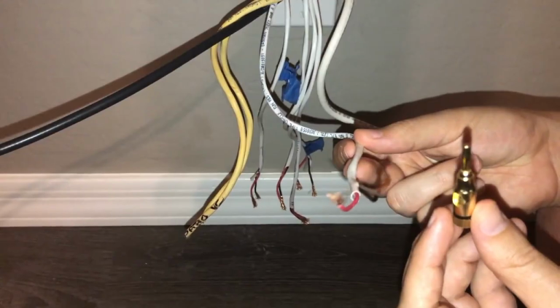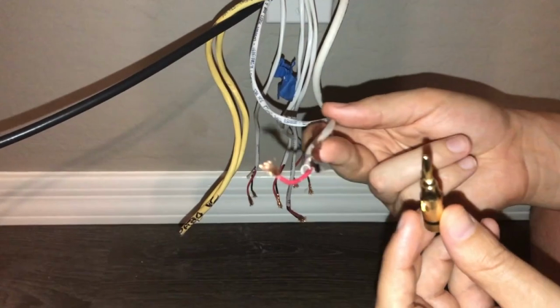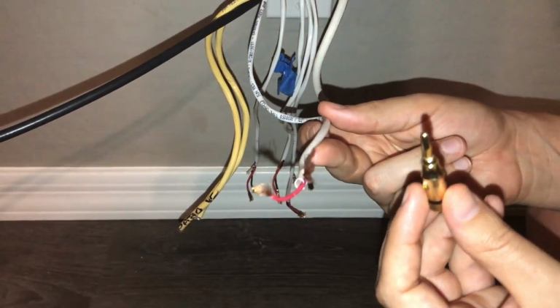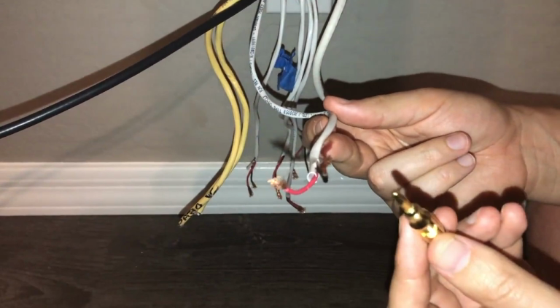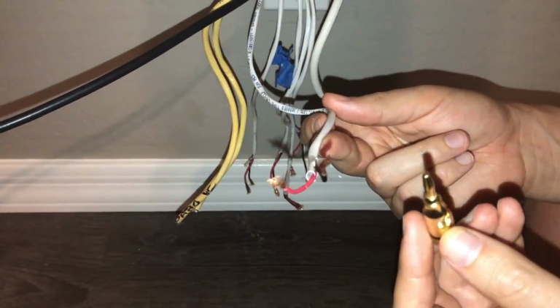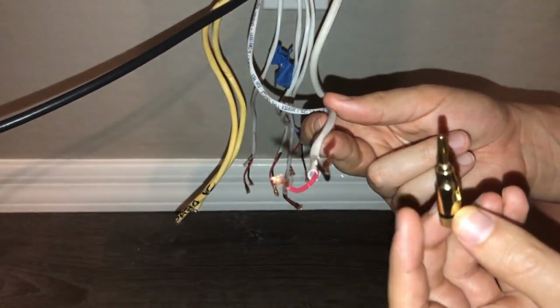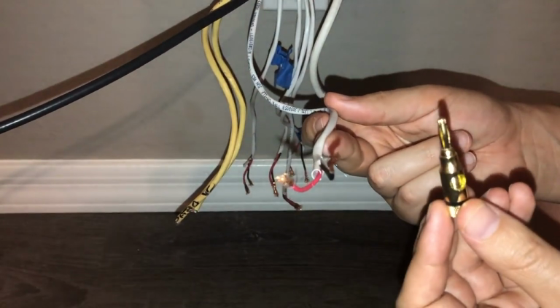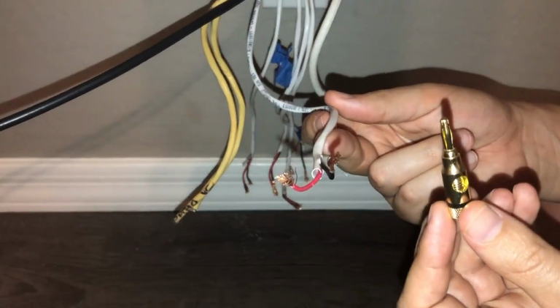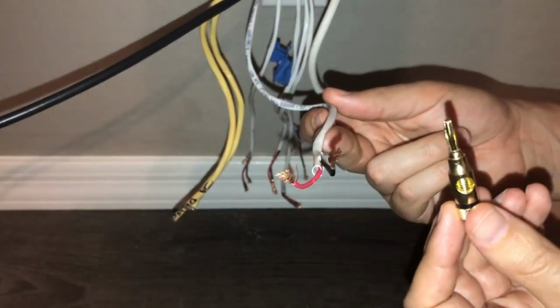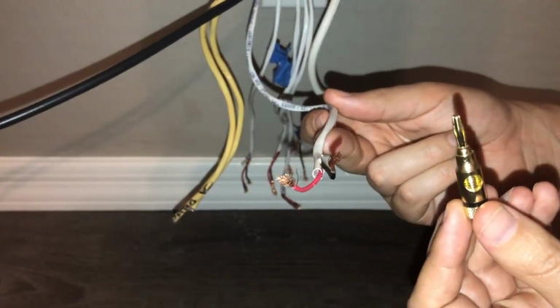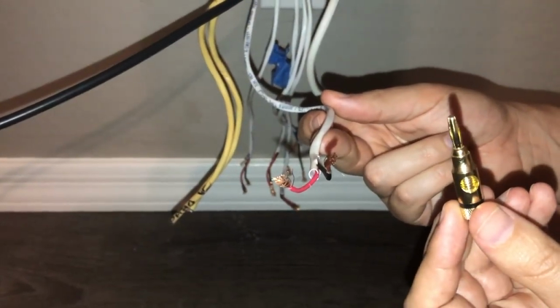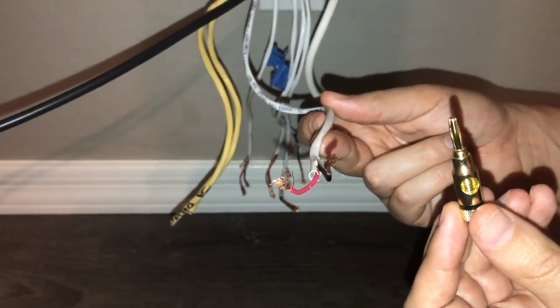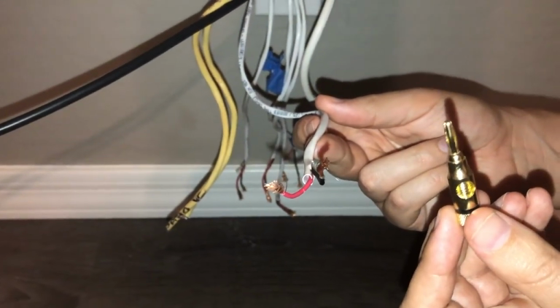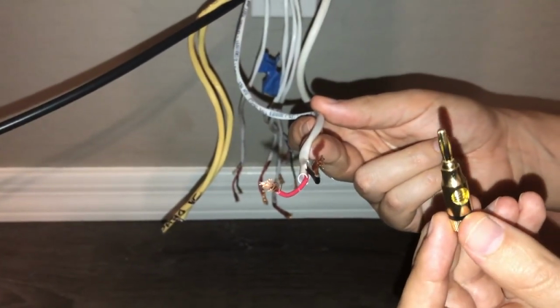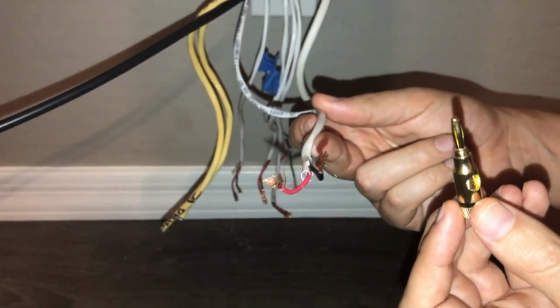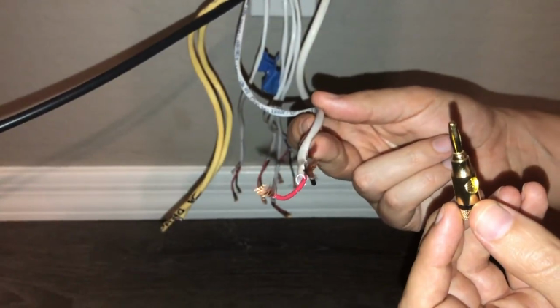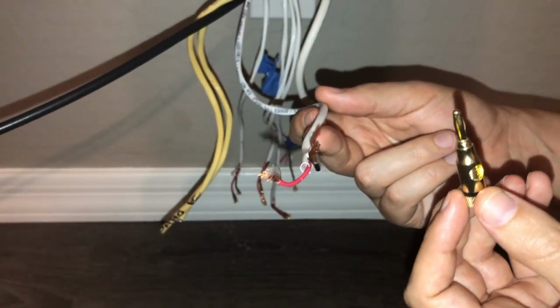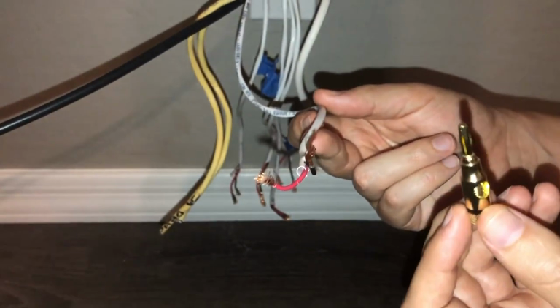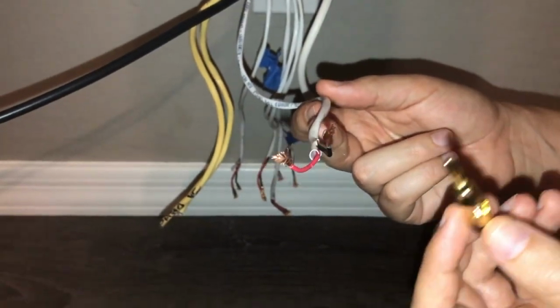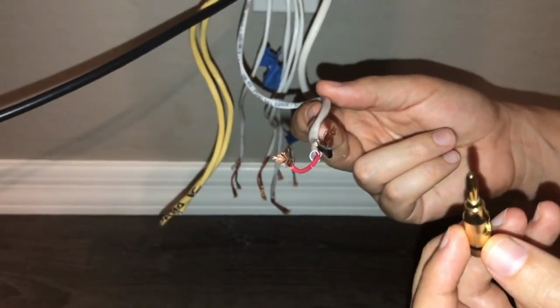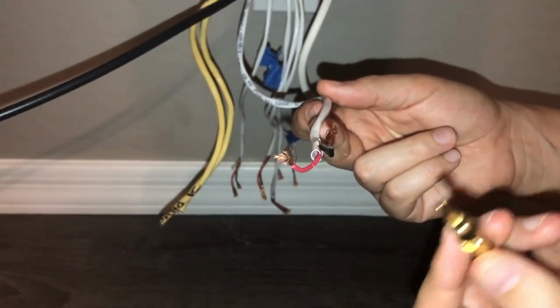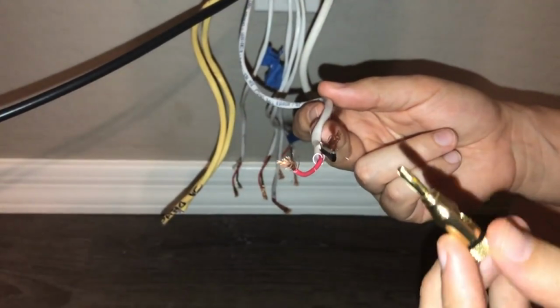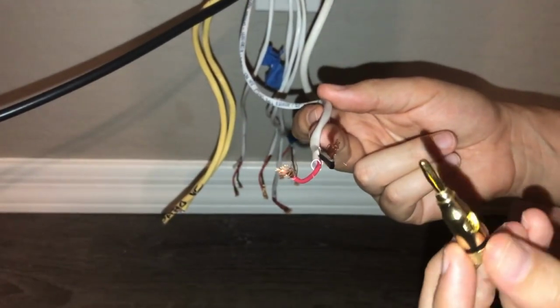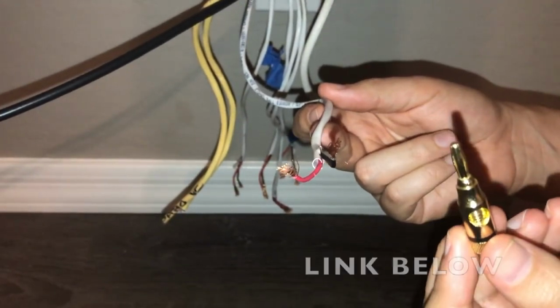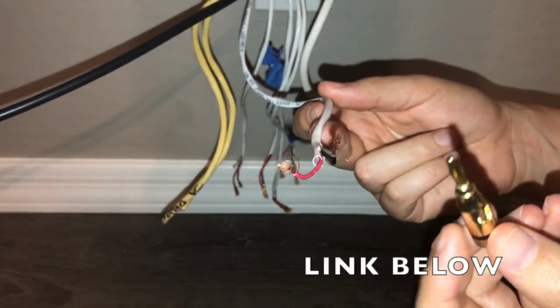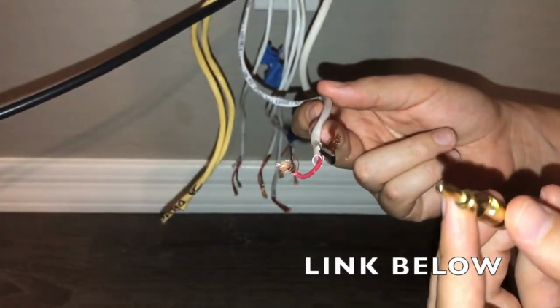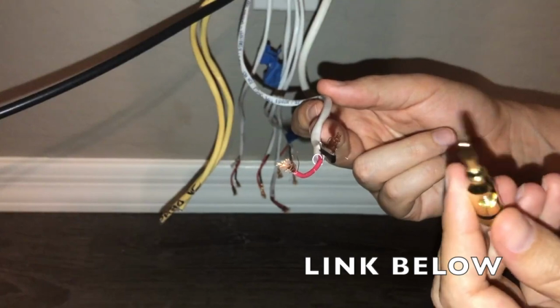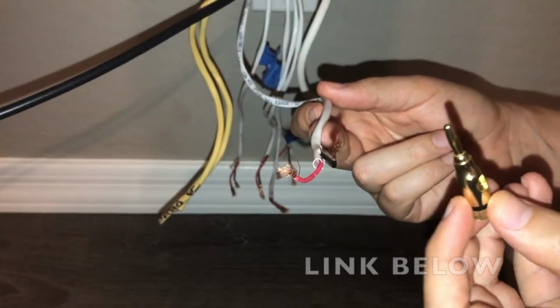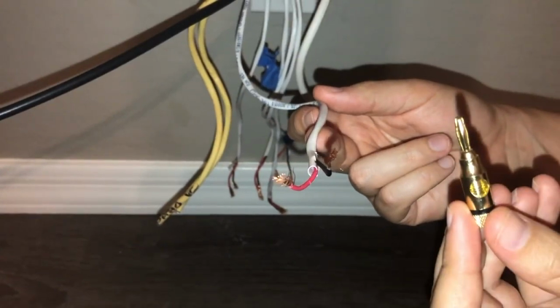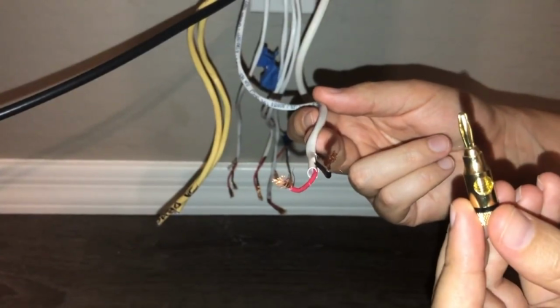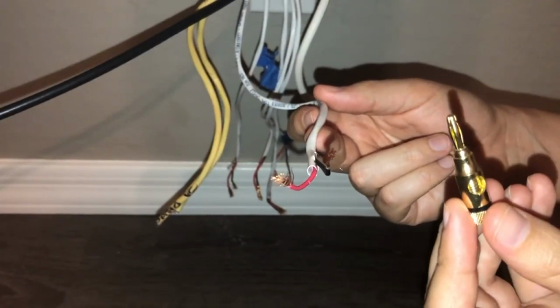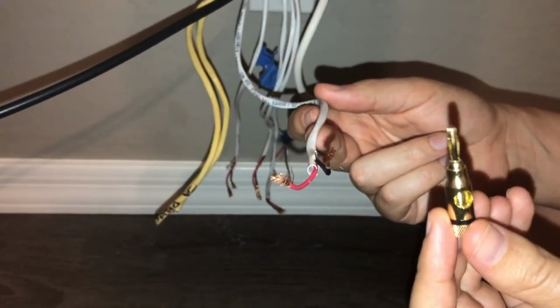Hey everyone, today we're going to show you how to install an open screw type banana plug for home audio wiring. We just picked these up on Amazon and they had great reviews. We're going to show you guys how to install these.